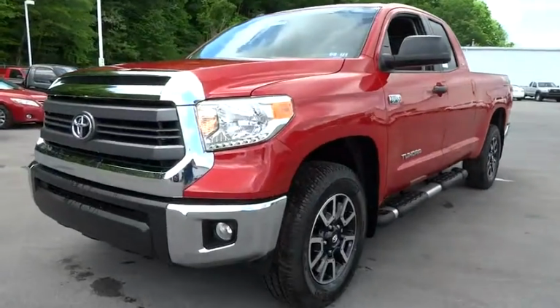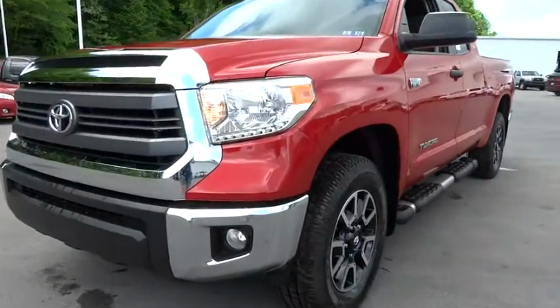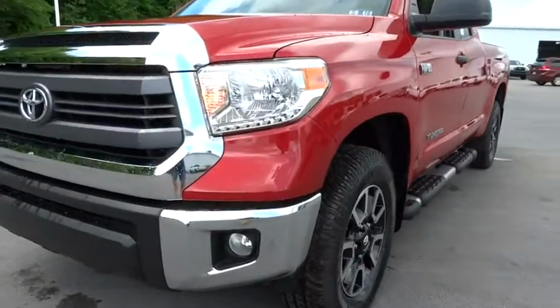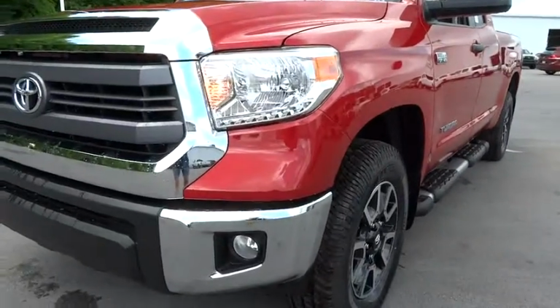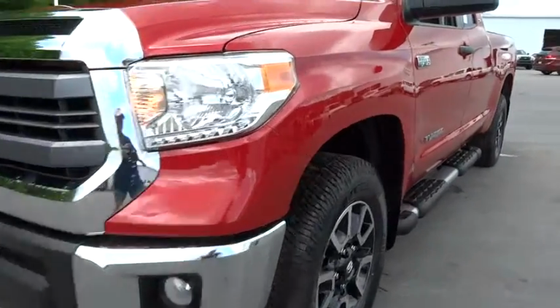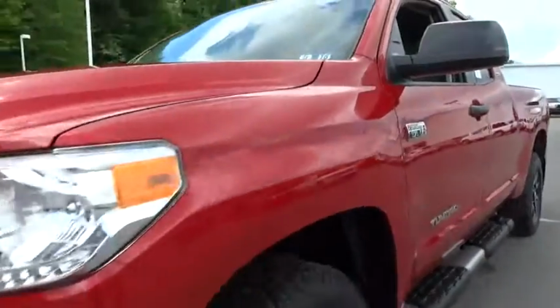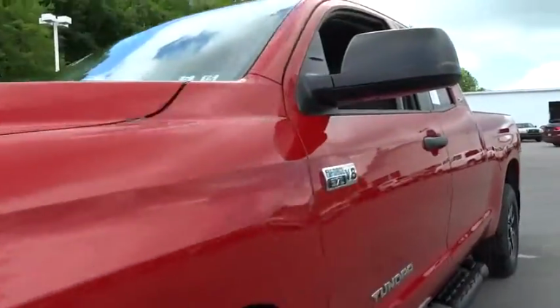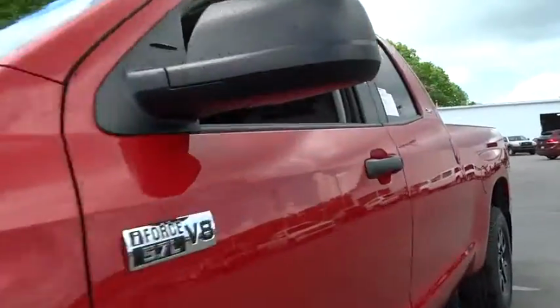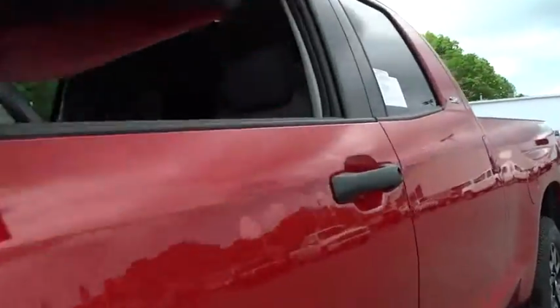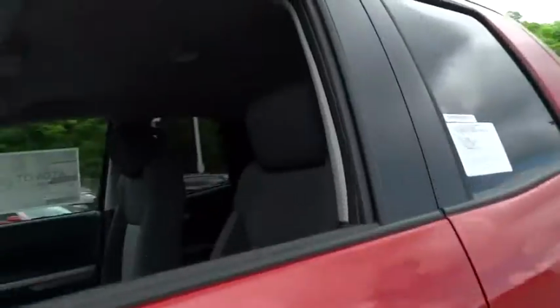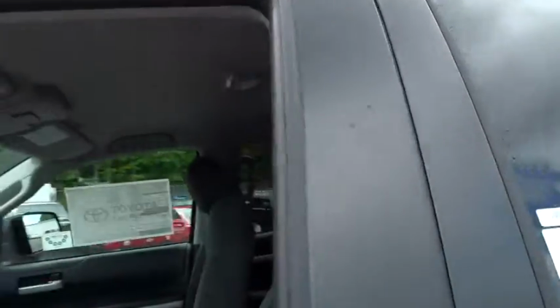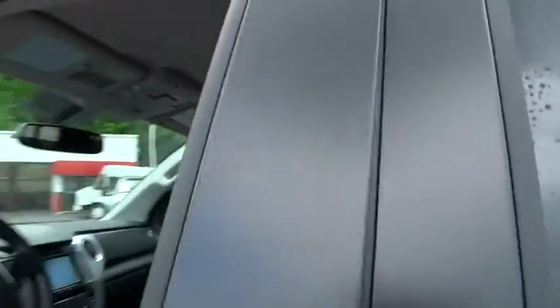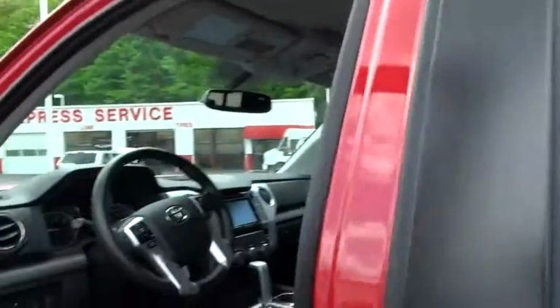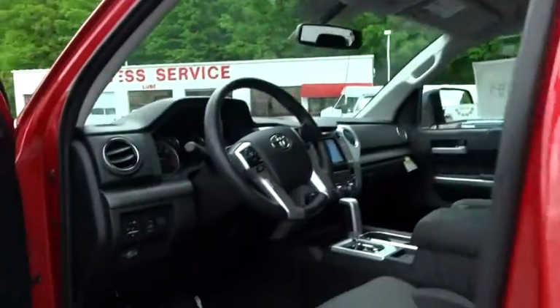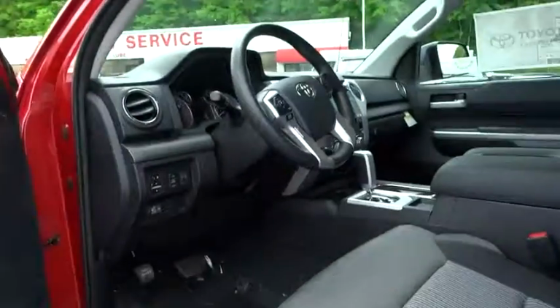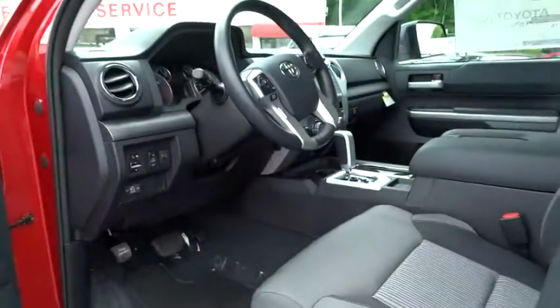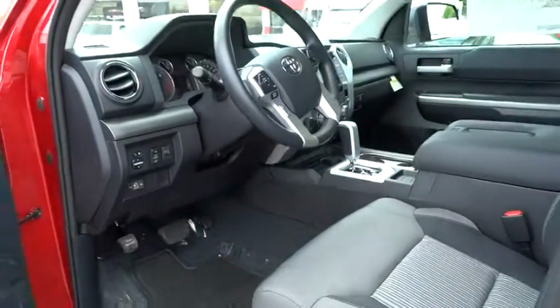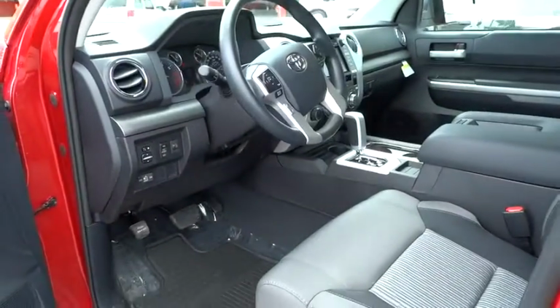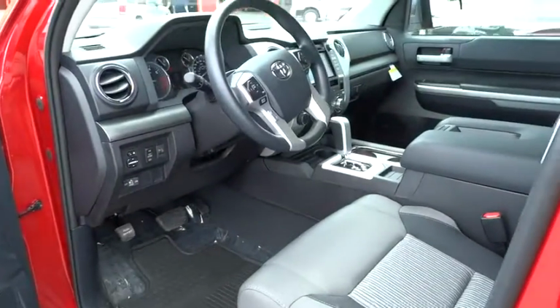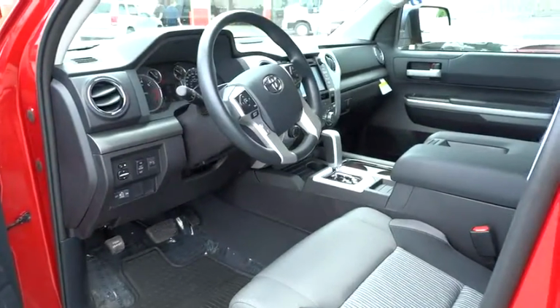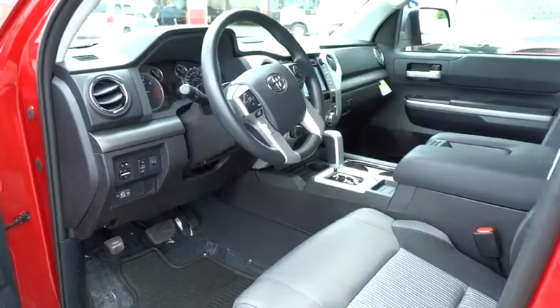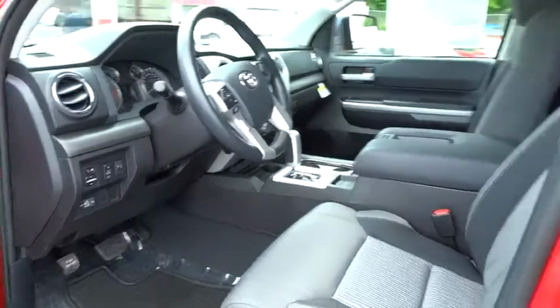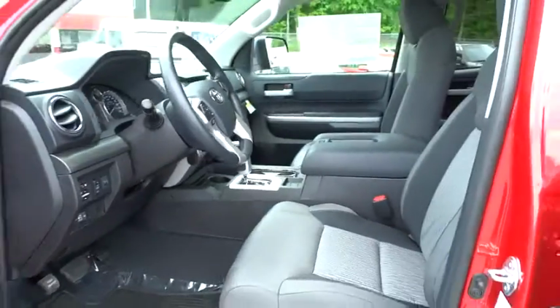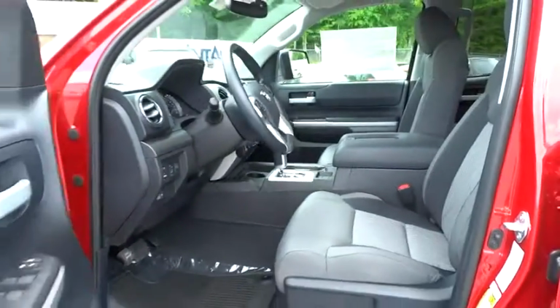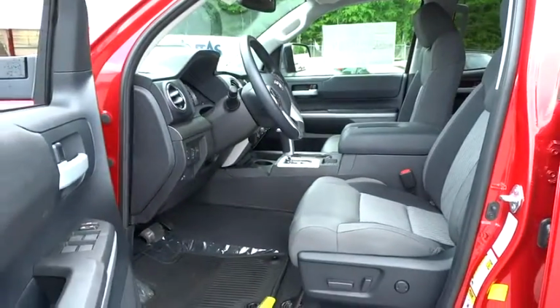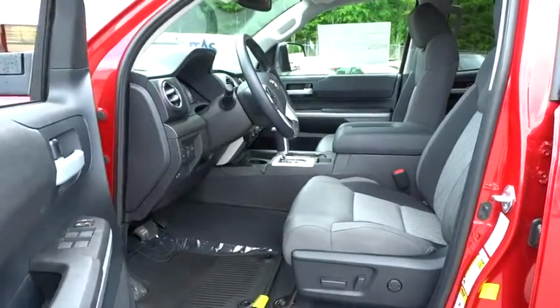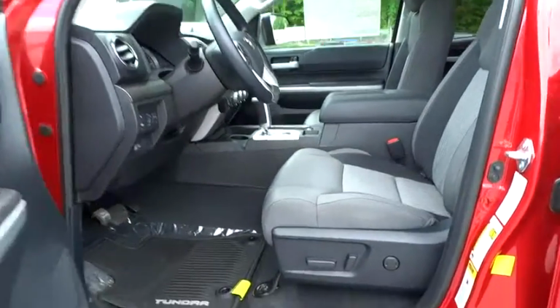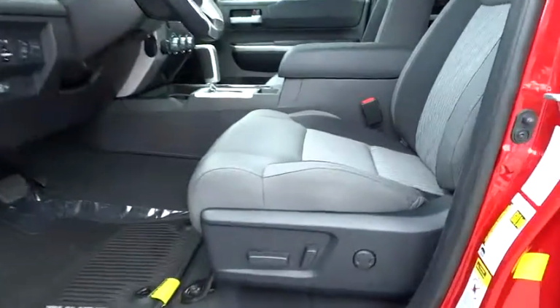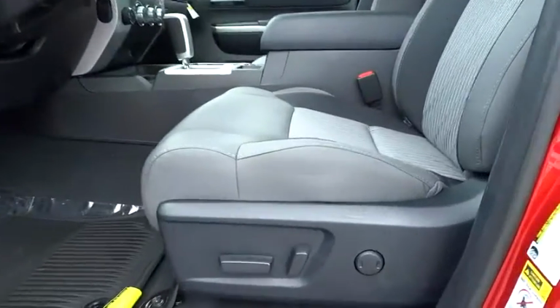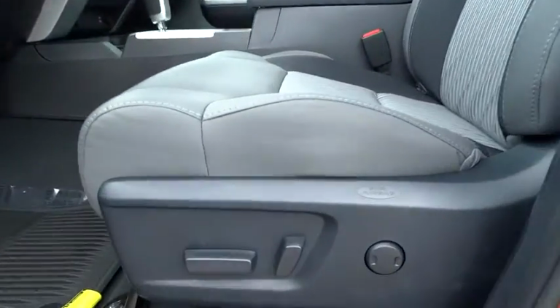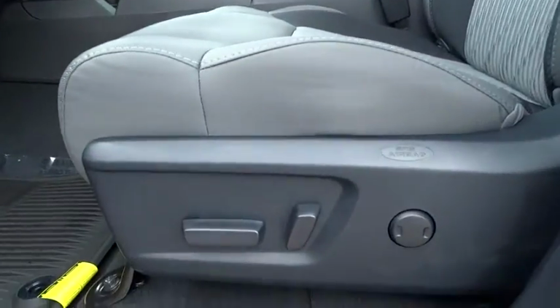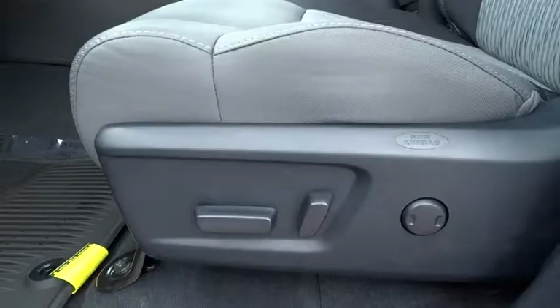Here are some of this vehicle's great options: anti-lock braking system, stability control, traction control, tow hitch, air conditioning, power steering, adjustable steering wheel, driver airbag, four-wheel drive, cruise control.